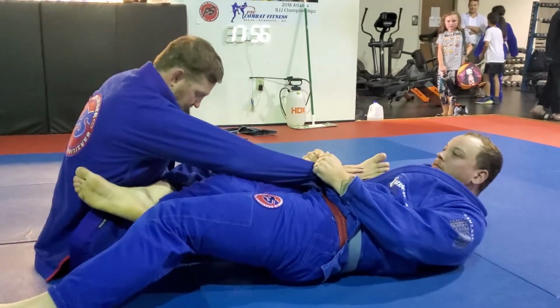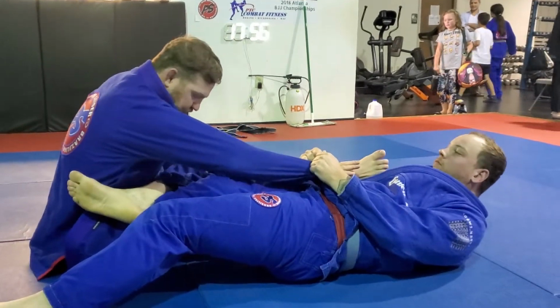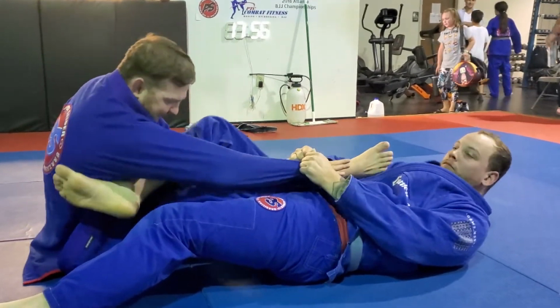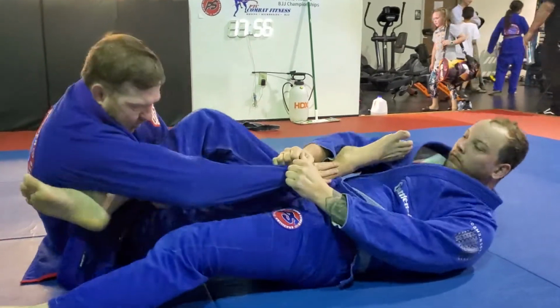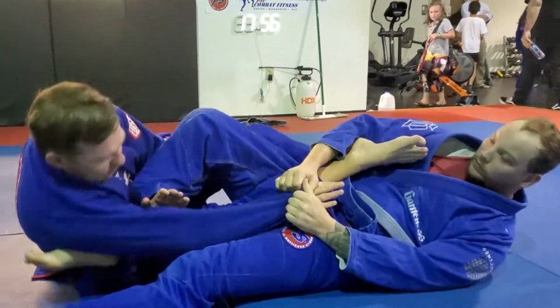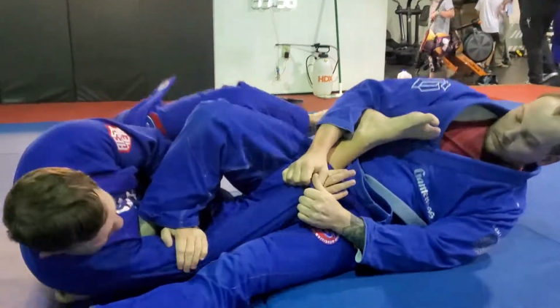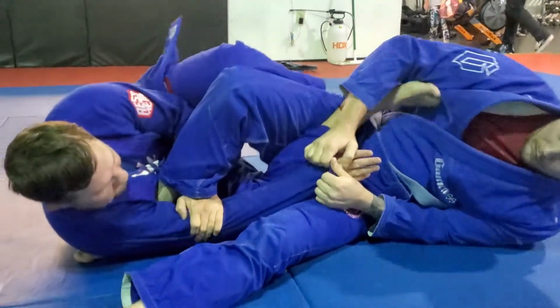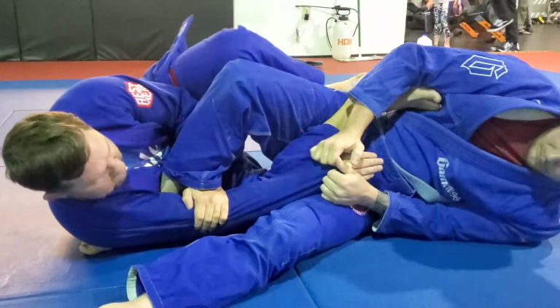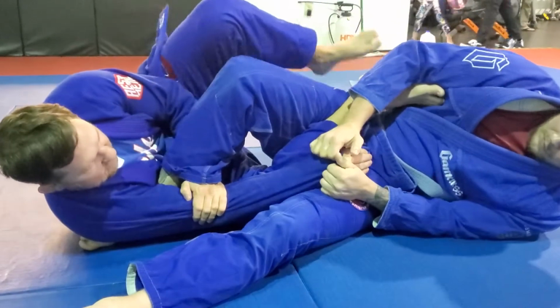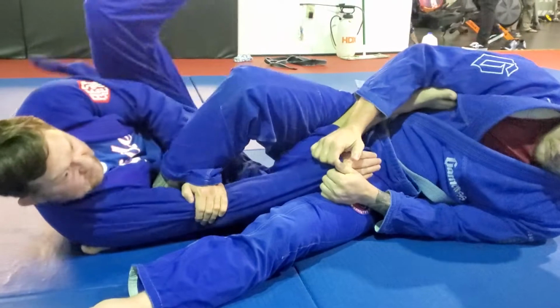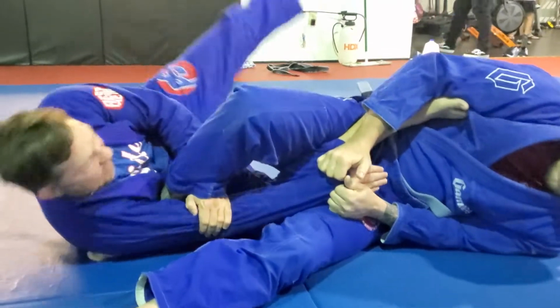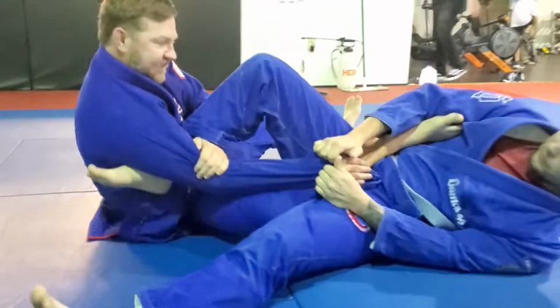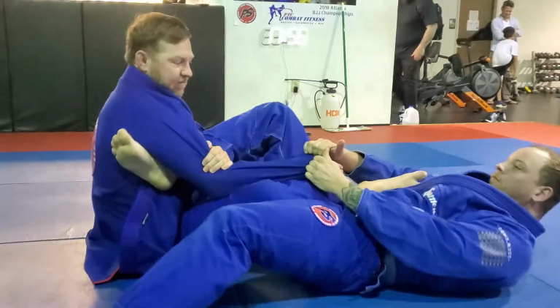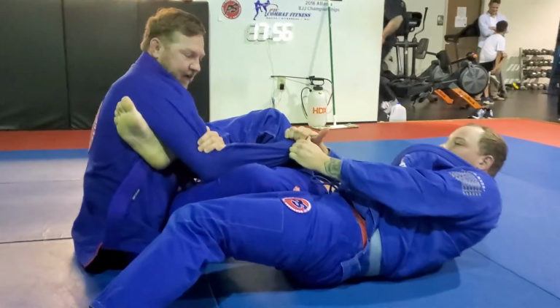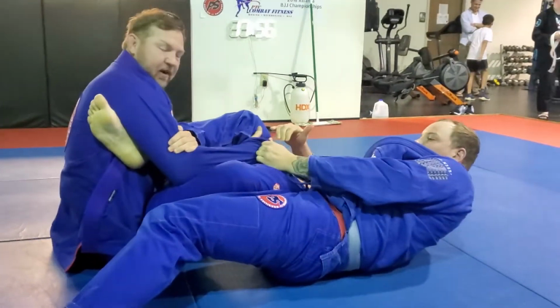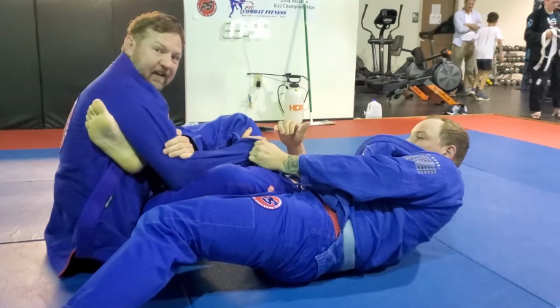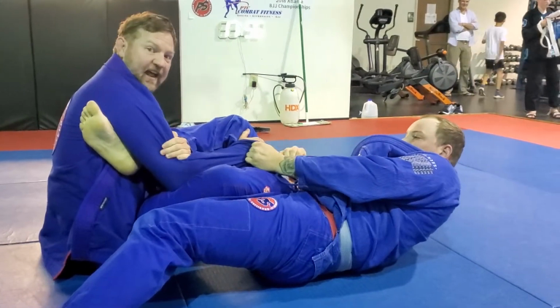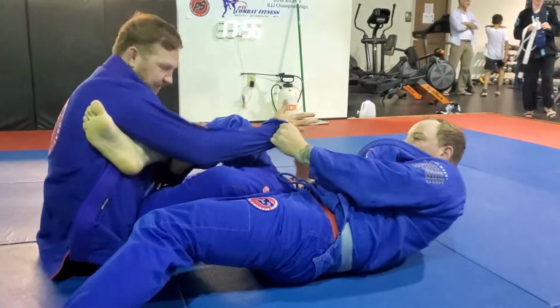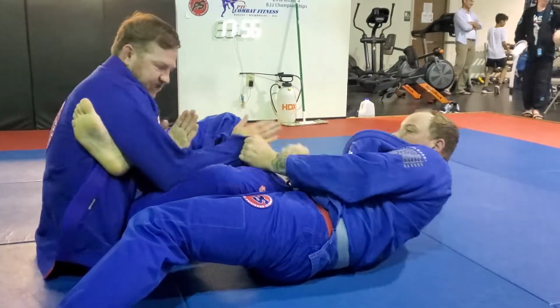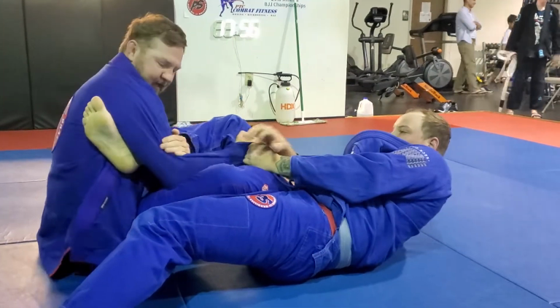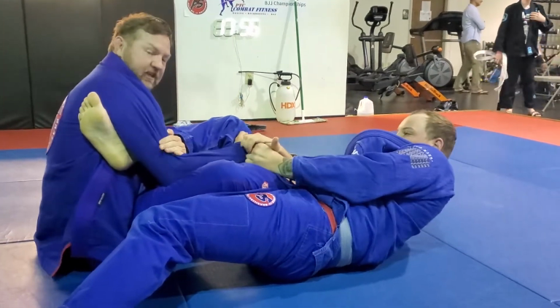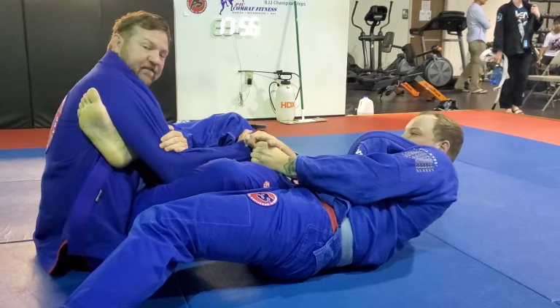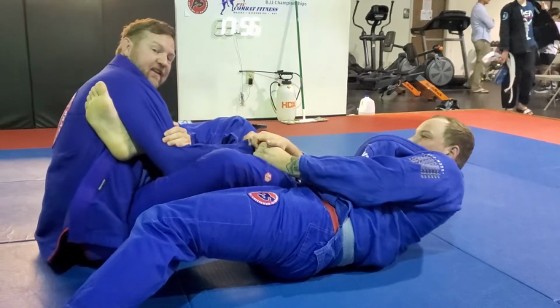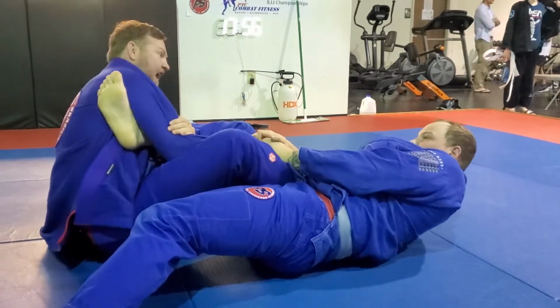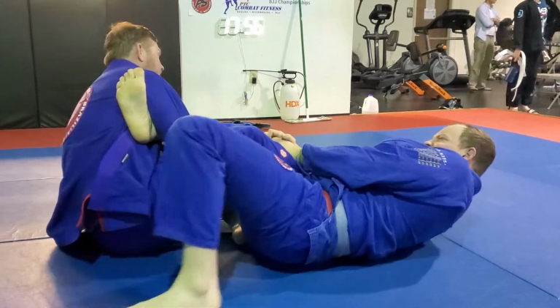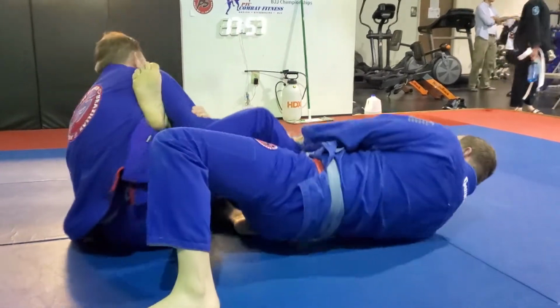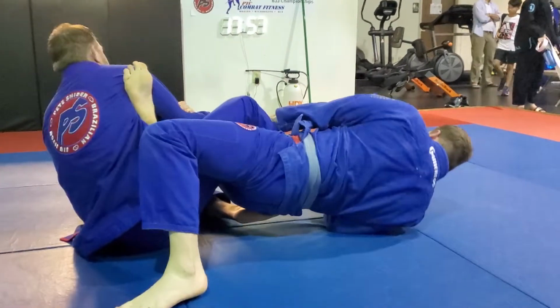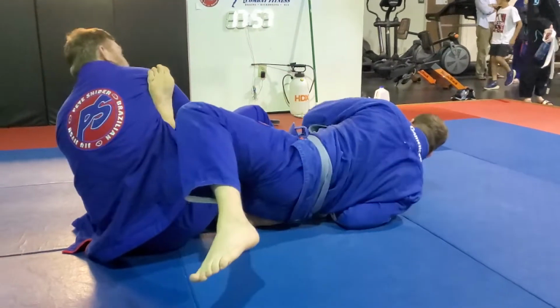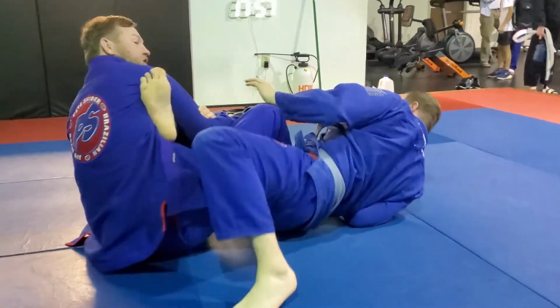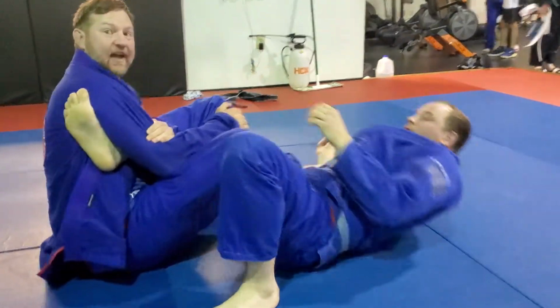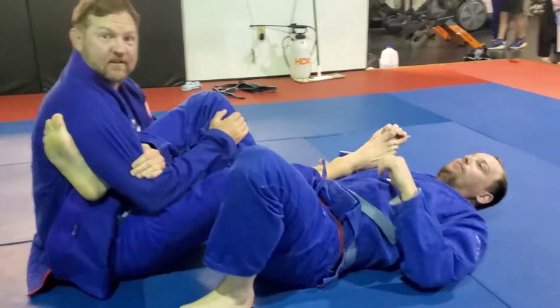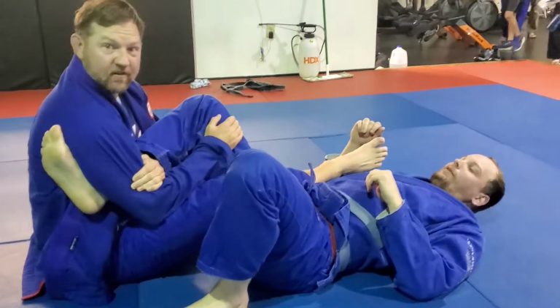I'm going to slide my arm all the way down to my bicep. Now I kick and sit up and I'm going to put my hand flat. Even if he's controlling it, I'm just going to put it flat. And now all I'm going to do is turn until he taps.